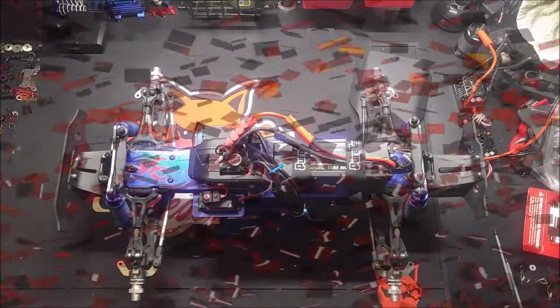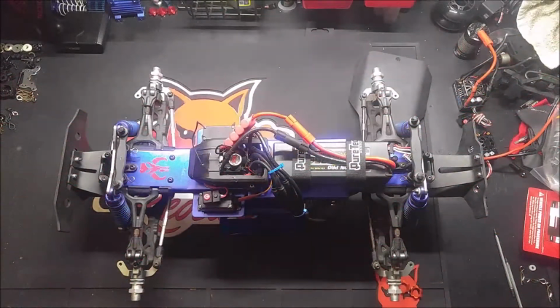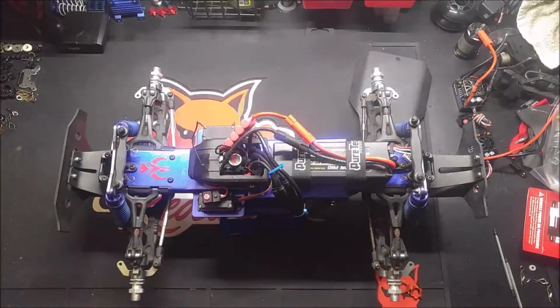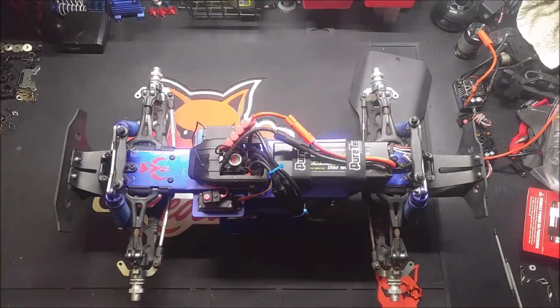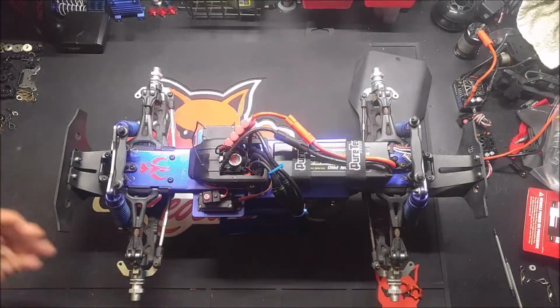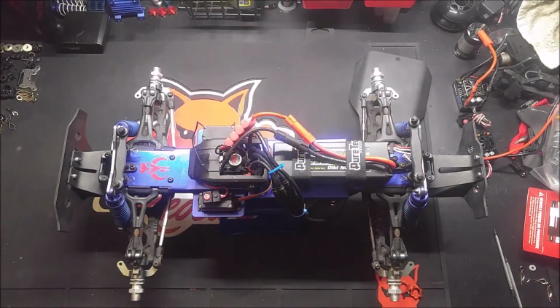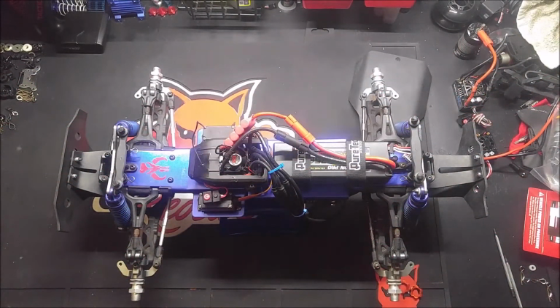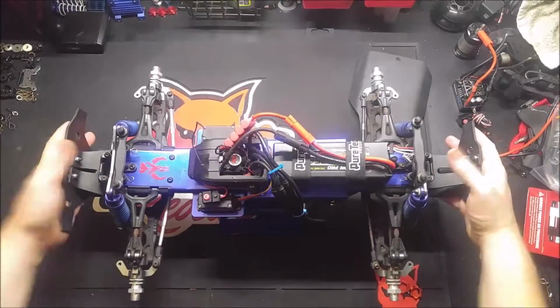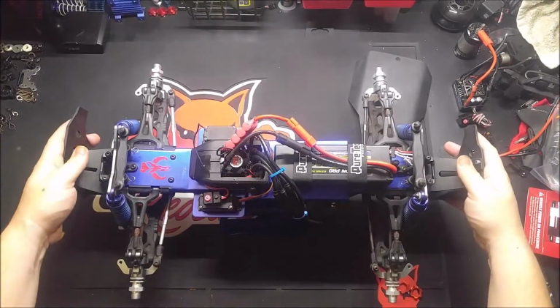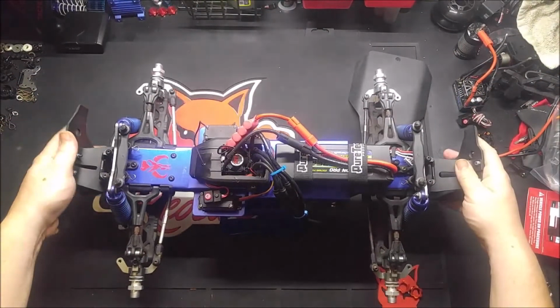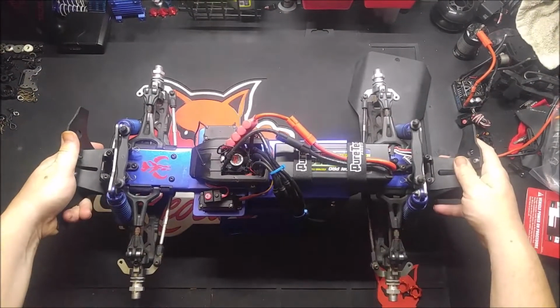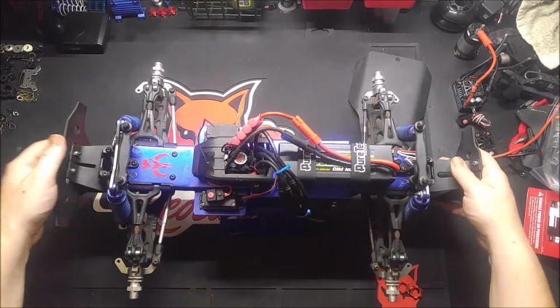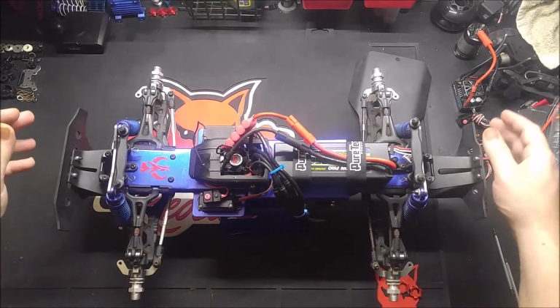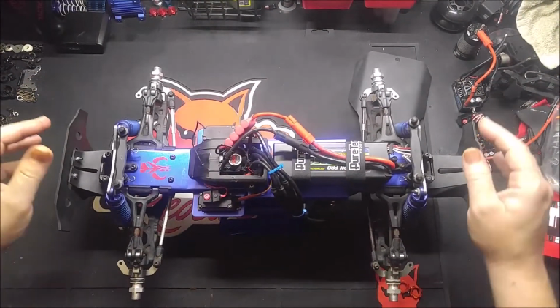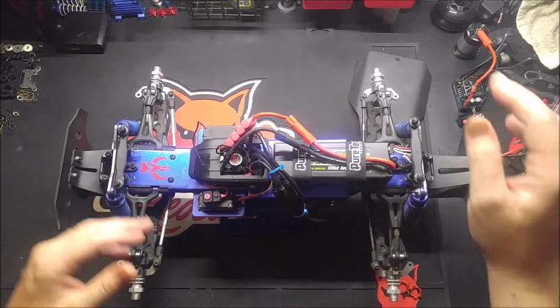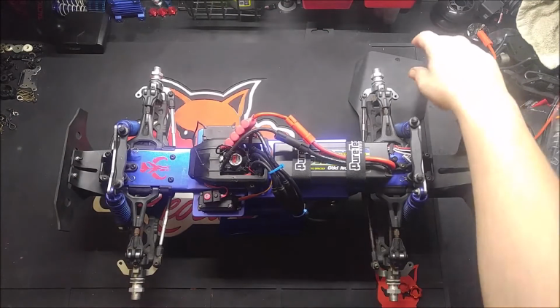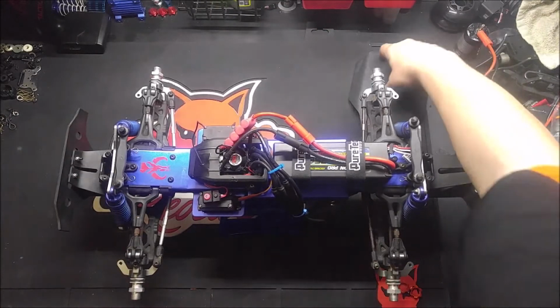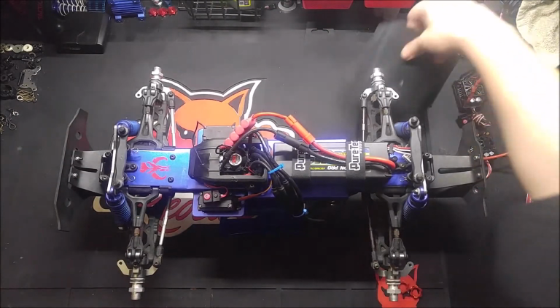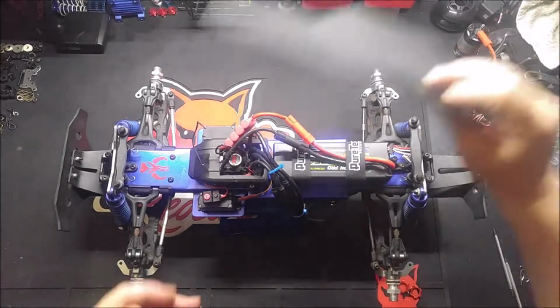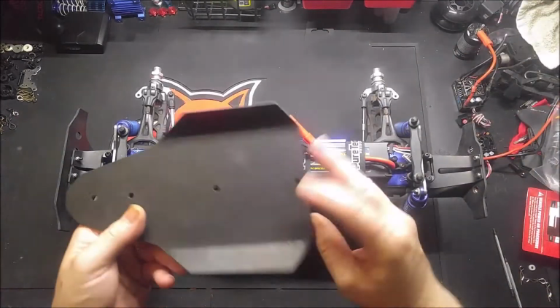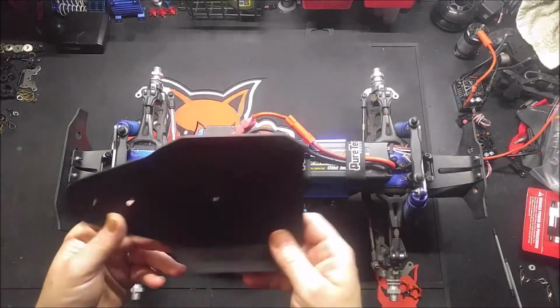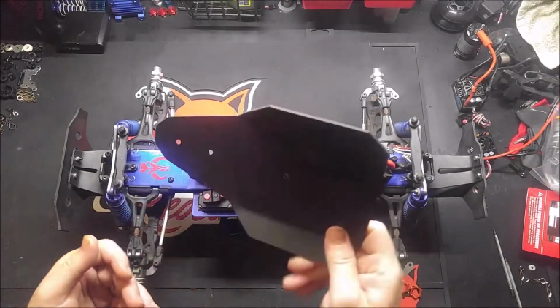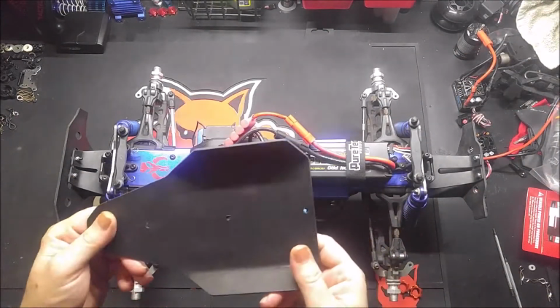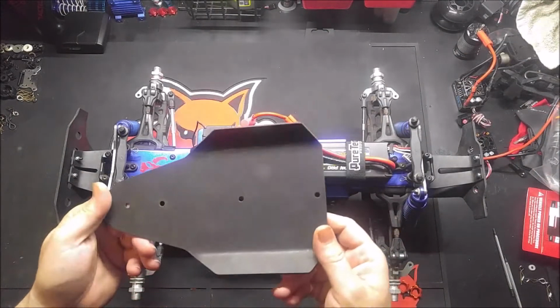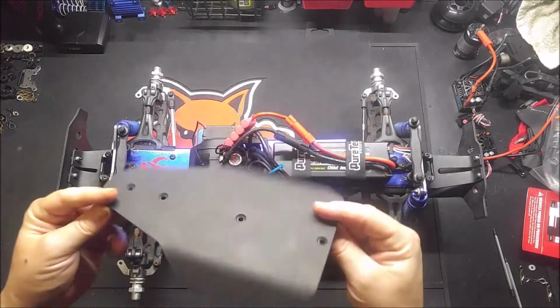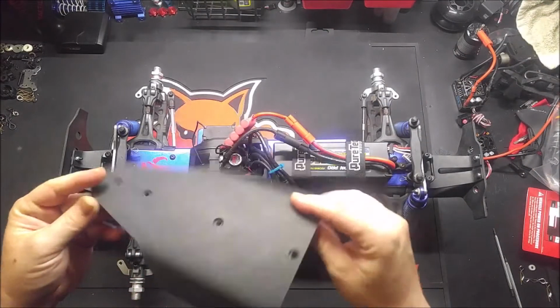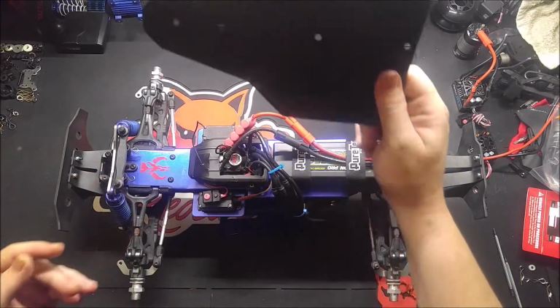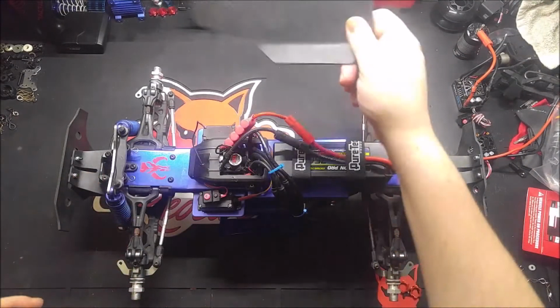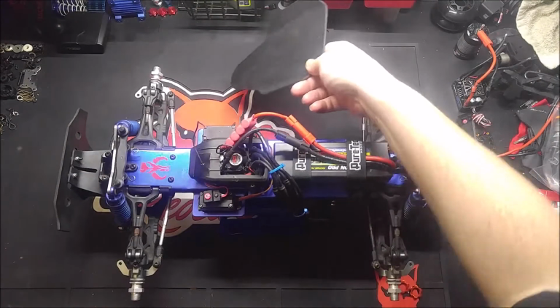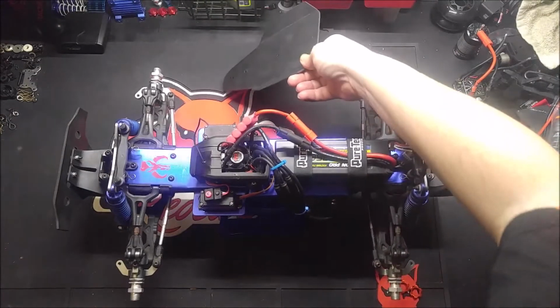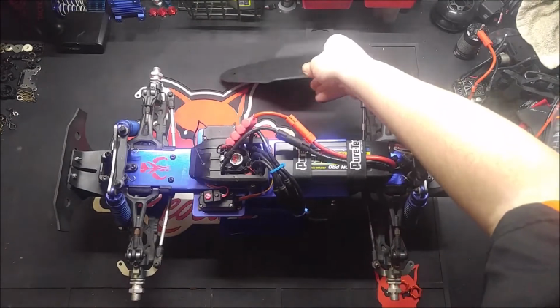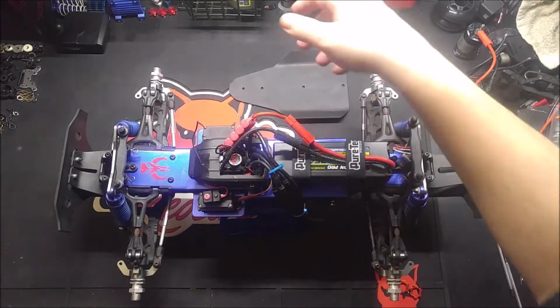Hey, what's going on guys? Back again with a T-Bone update. I got my new skid in, so I want to put that thing on and take a look at it. I kind of previewed that in another video.